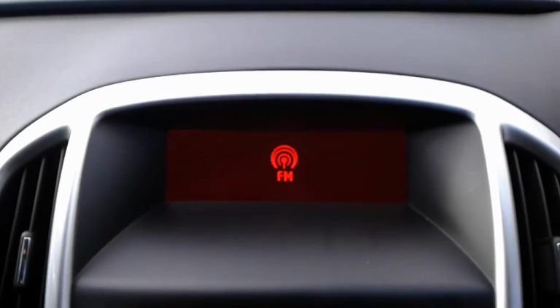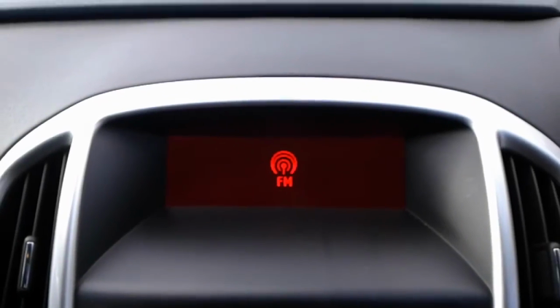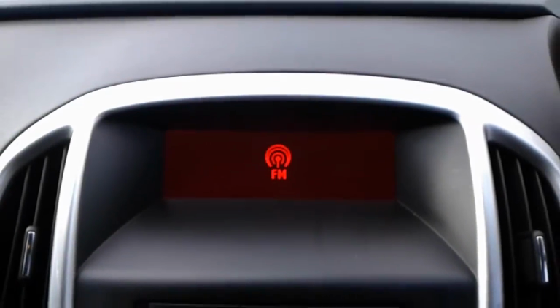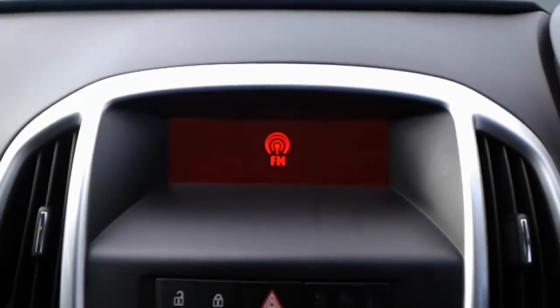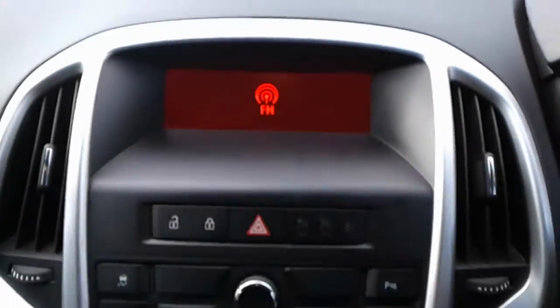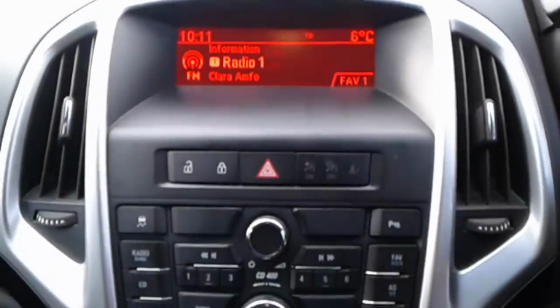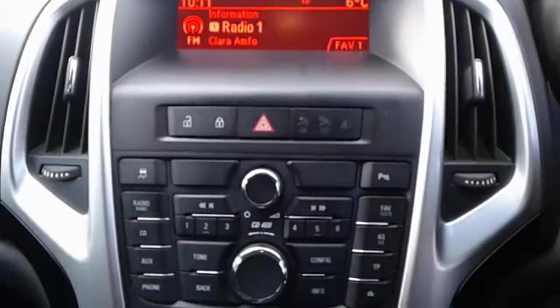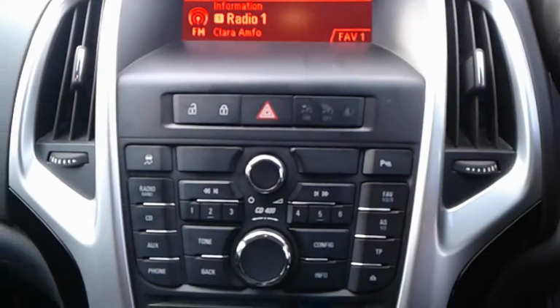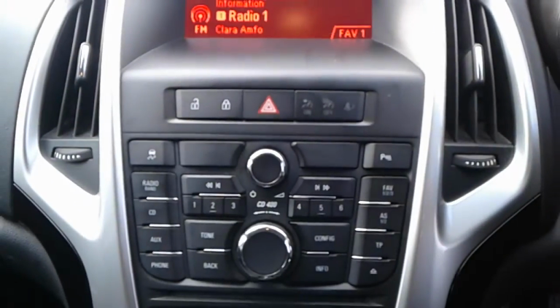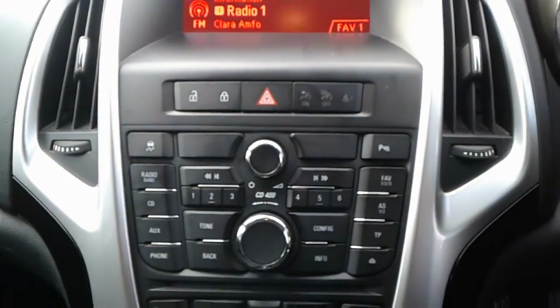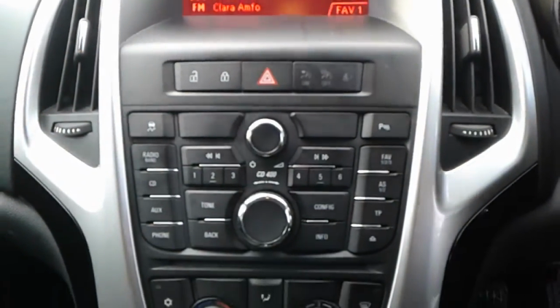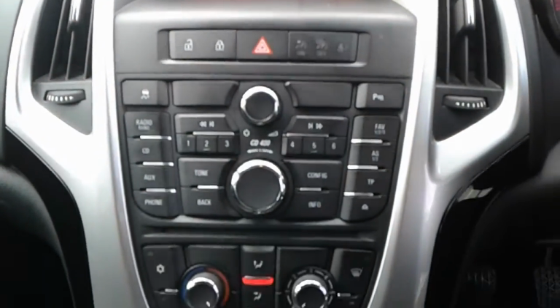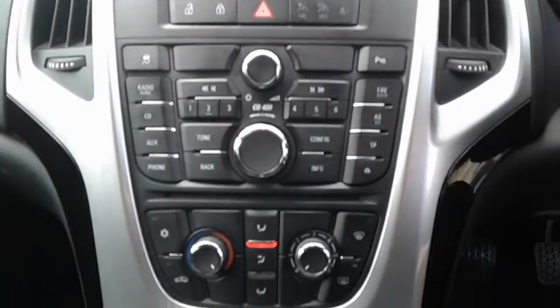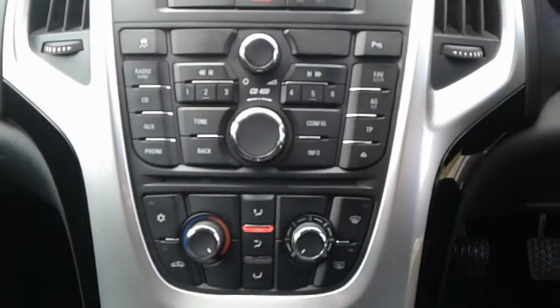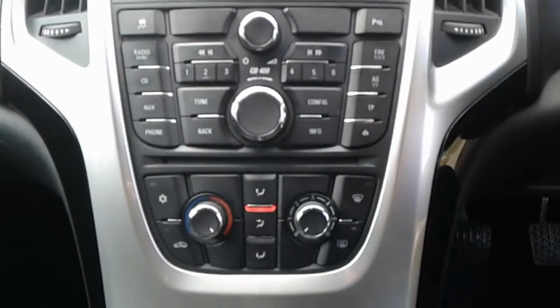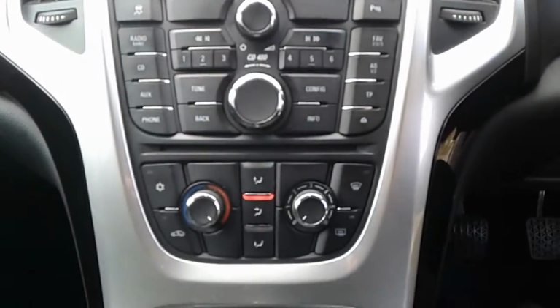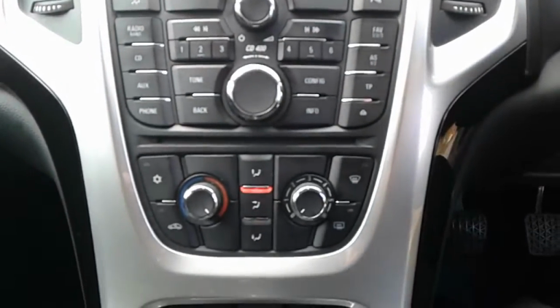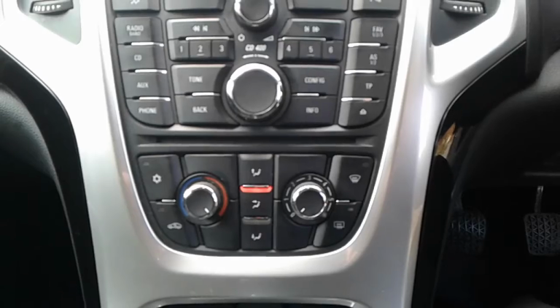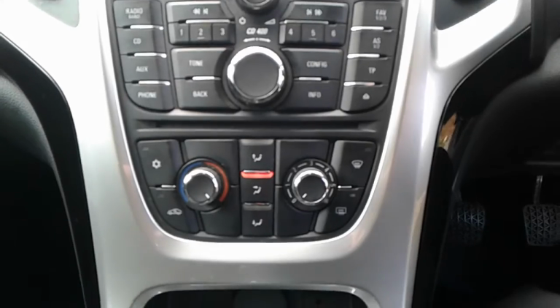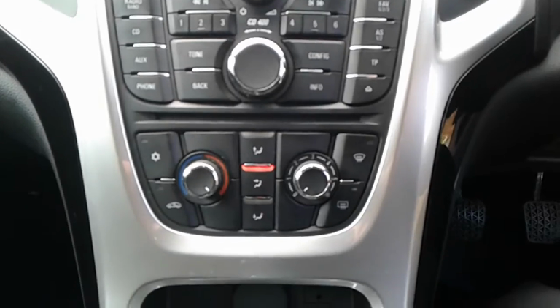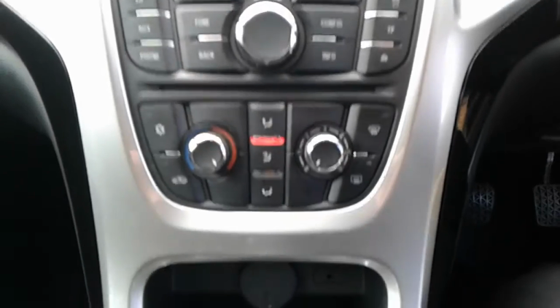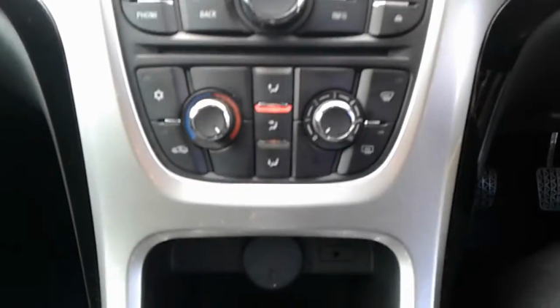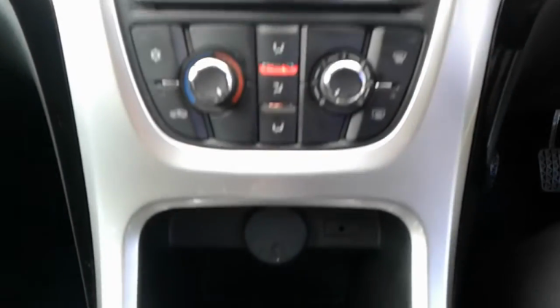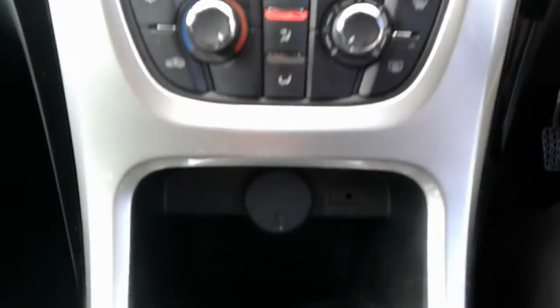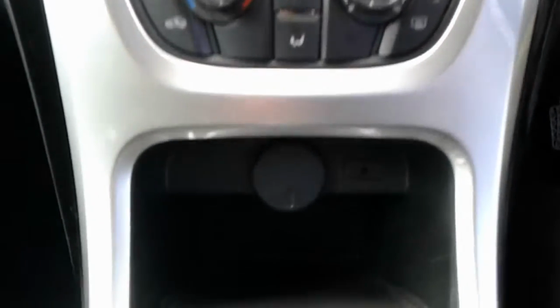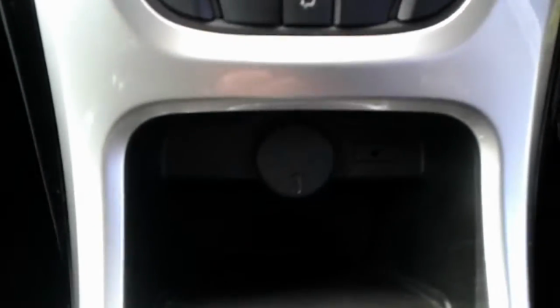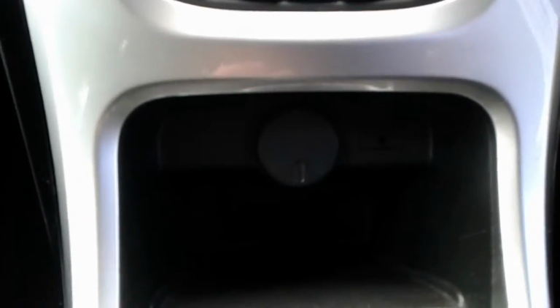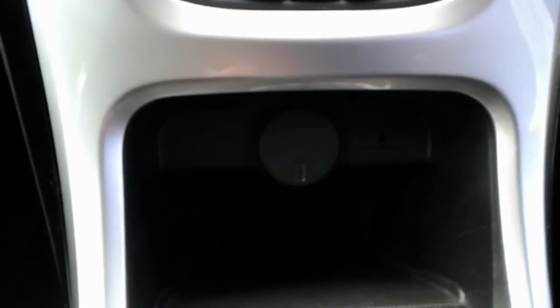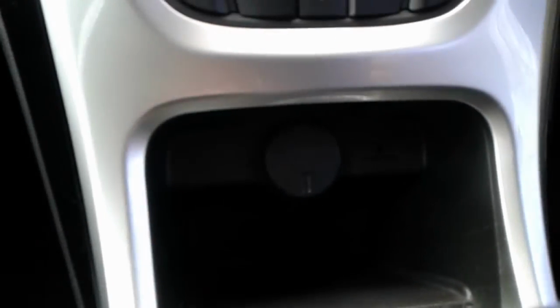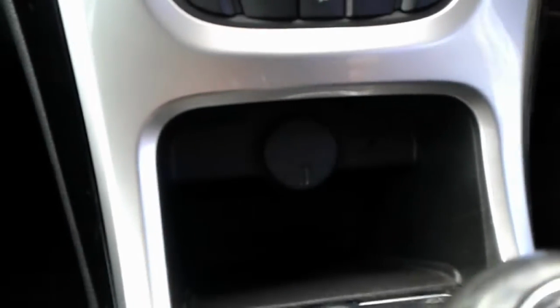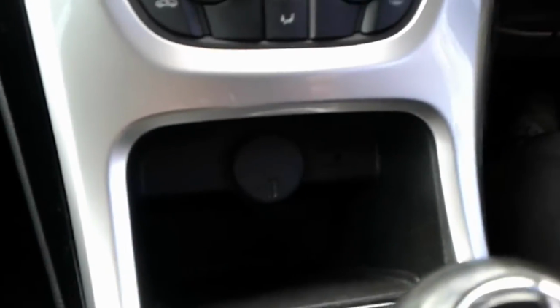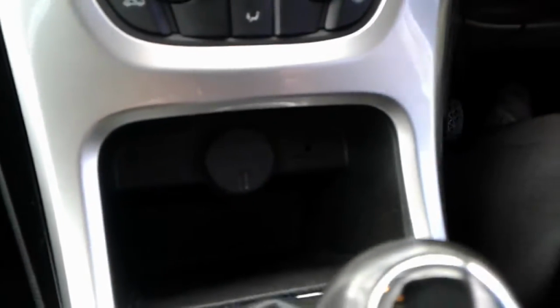The vehicle comes fitted with FM/AM radio, a CD player, air conditioning, a heated rear screen, a 12 volt outlet and an AUX port.